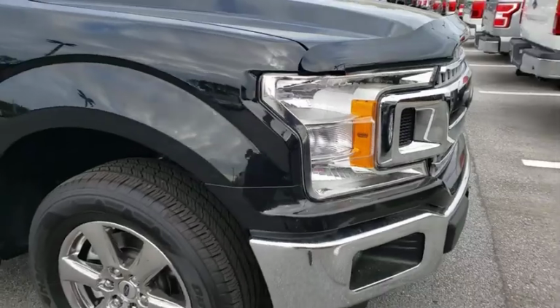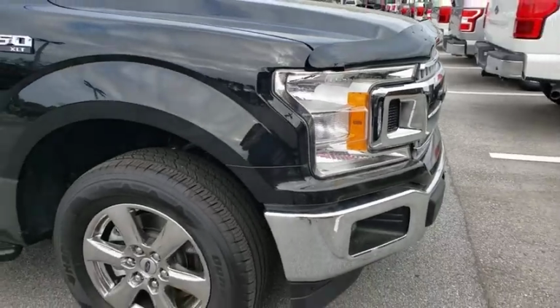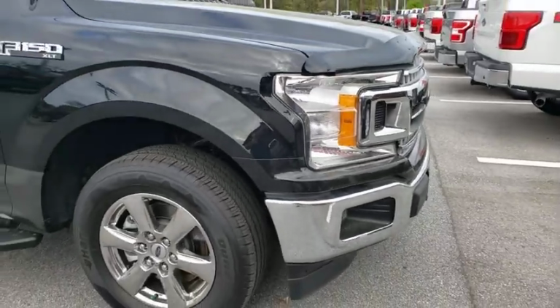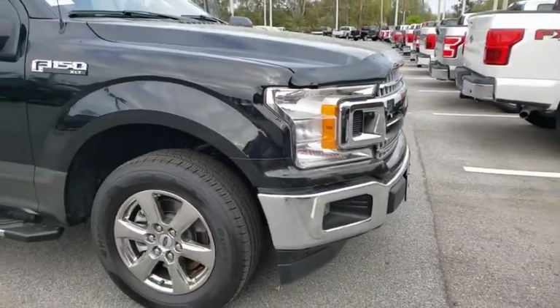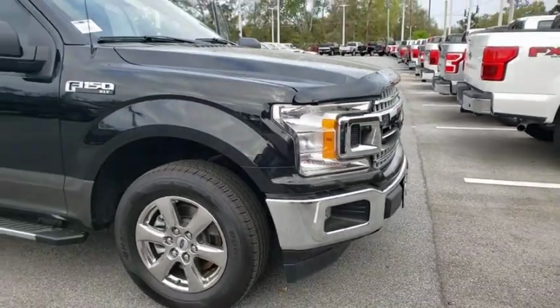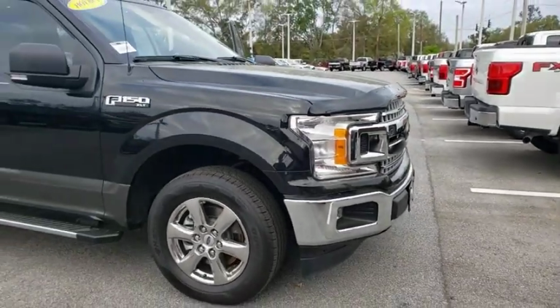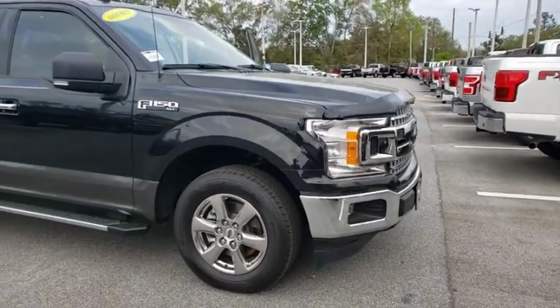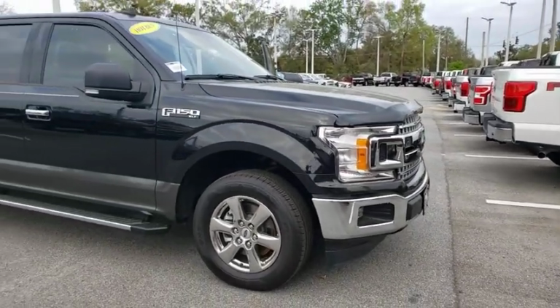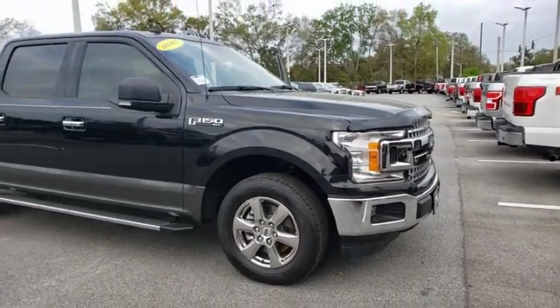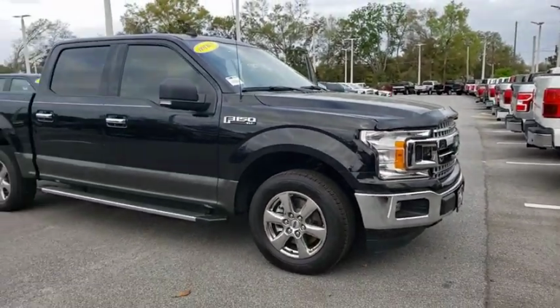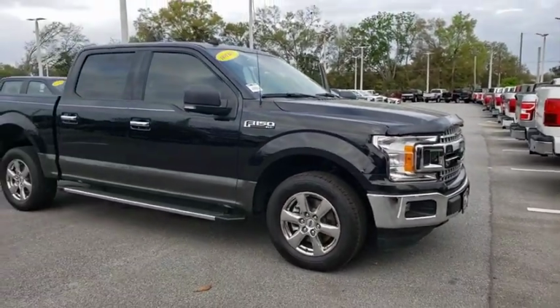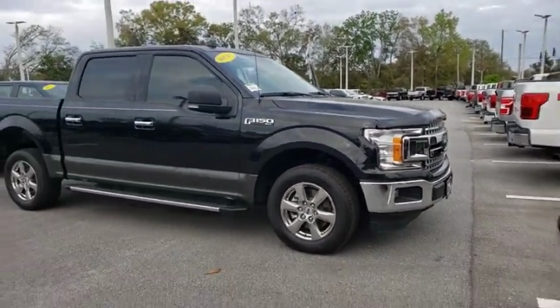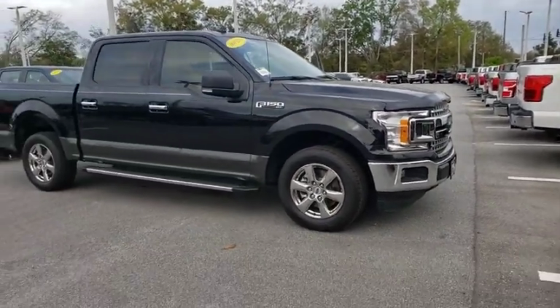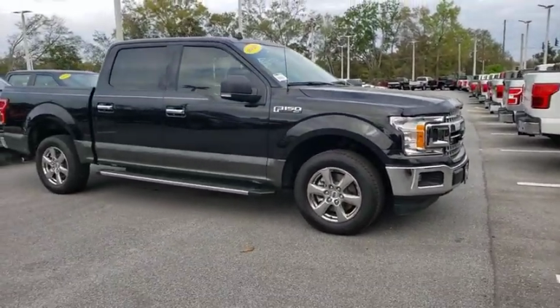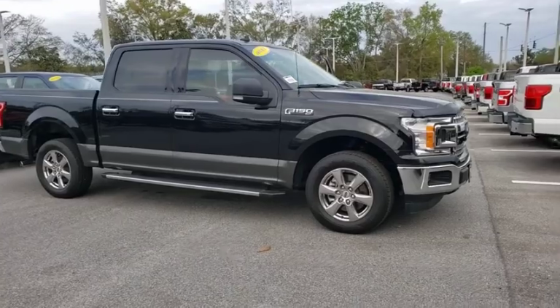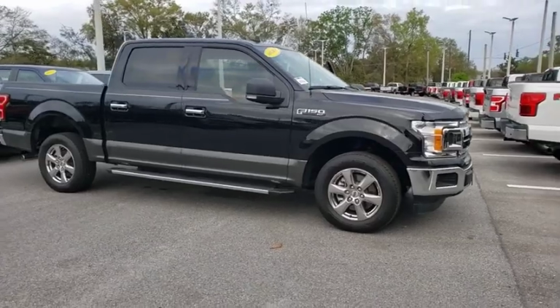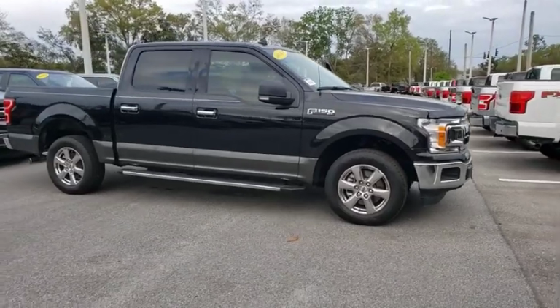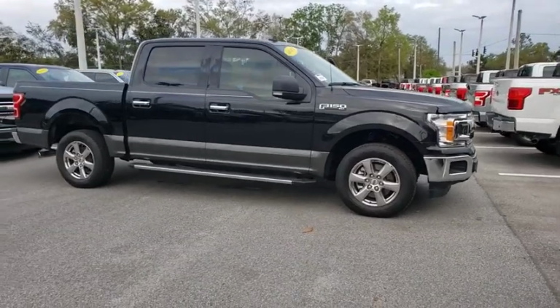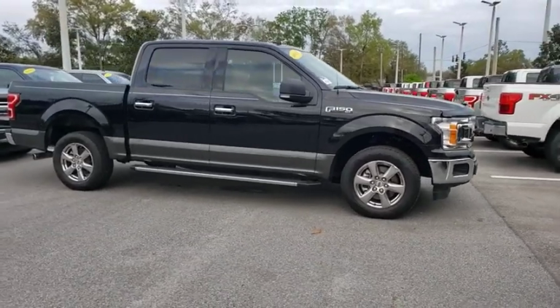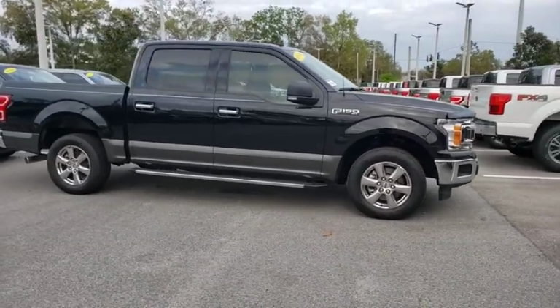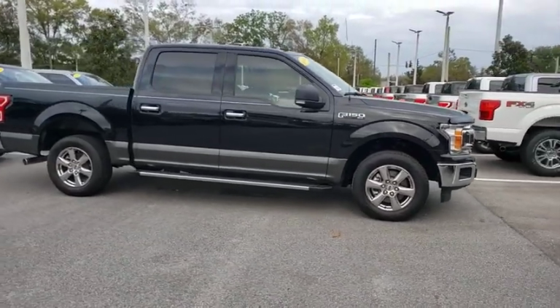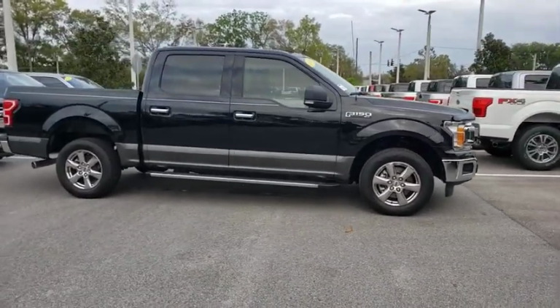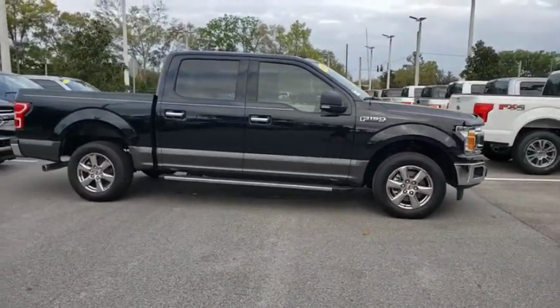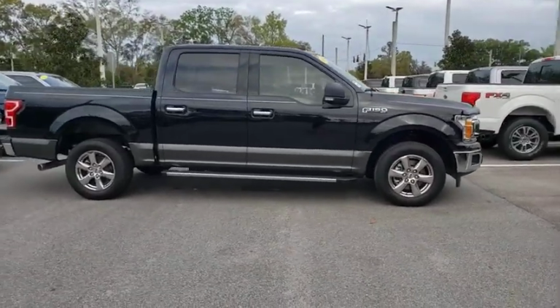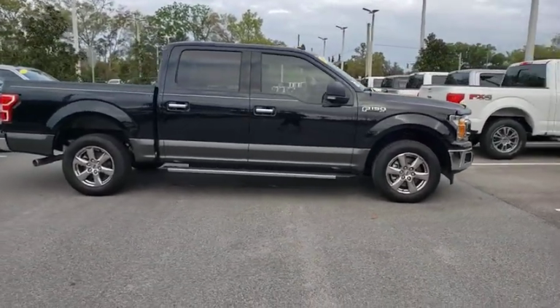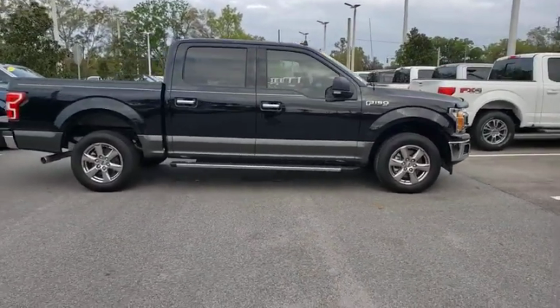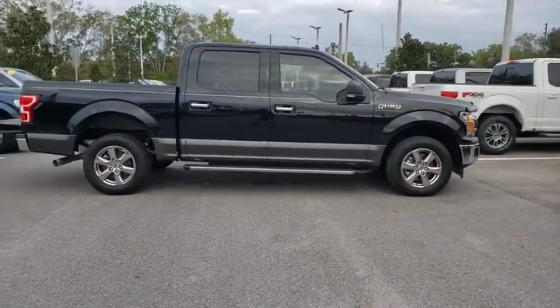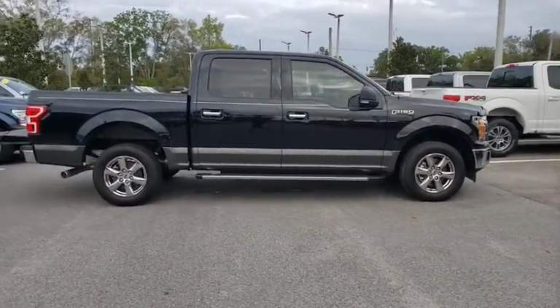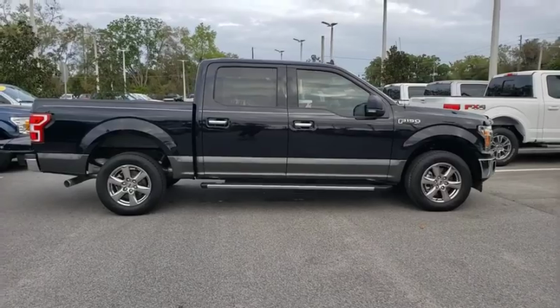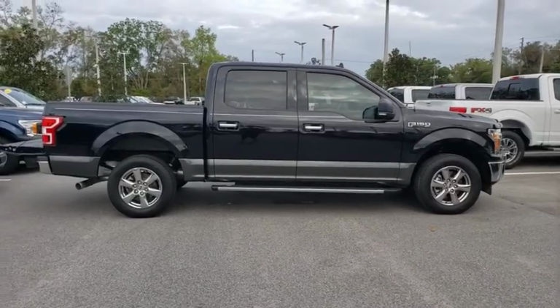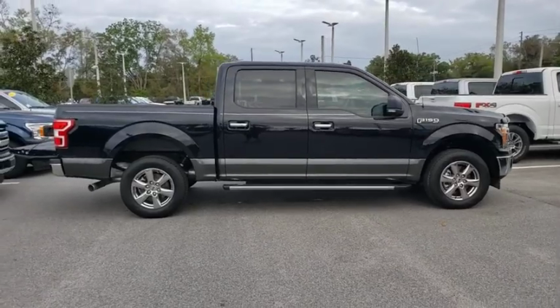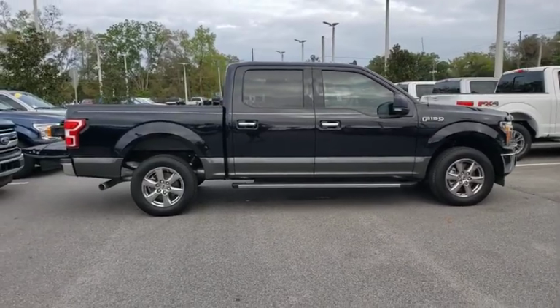Make a great choice today with the 2019 Ford F-150. A Ford F-150 knows how to handle any situation. It's built to follow orders. No whining.